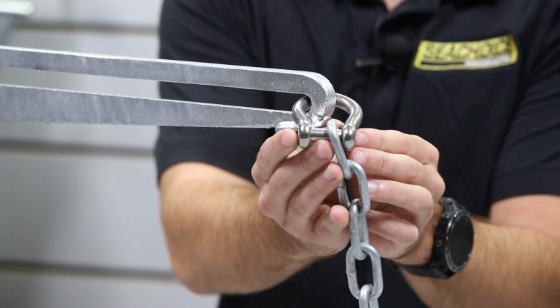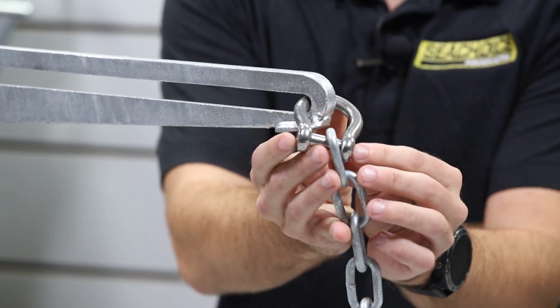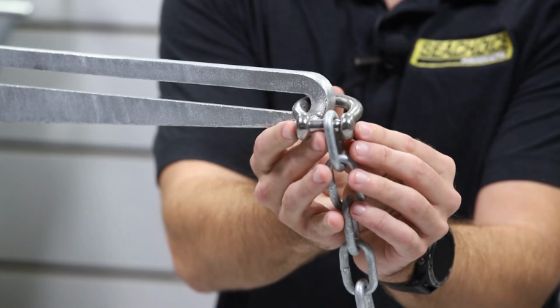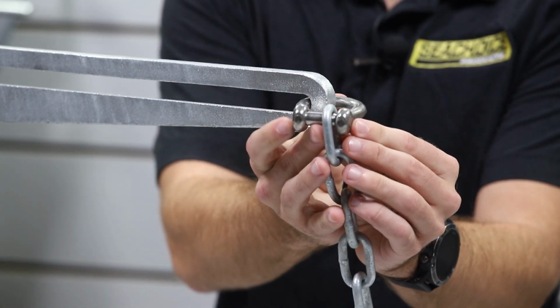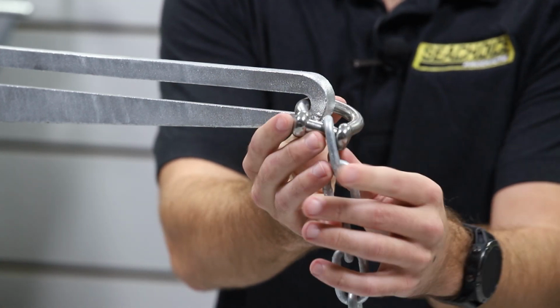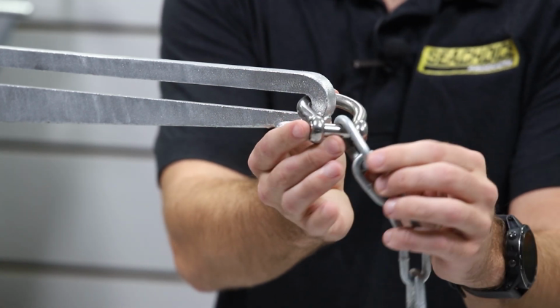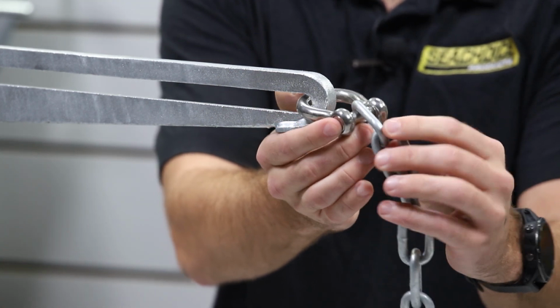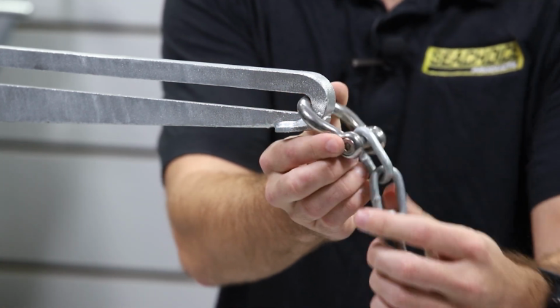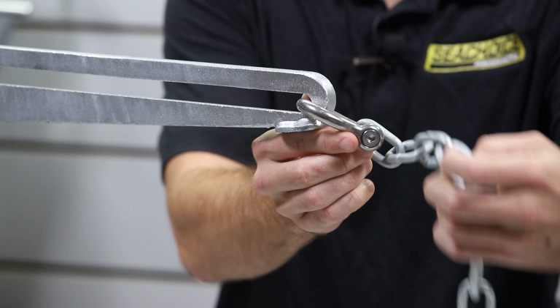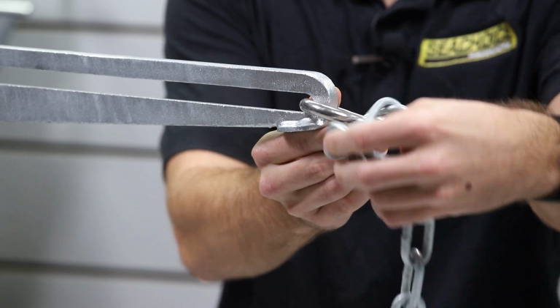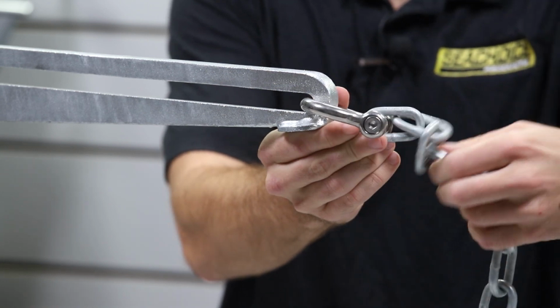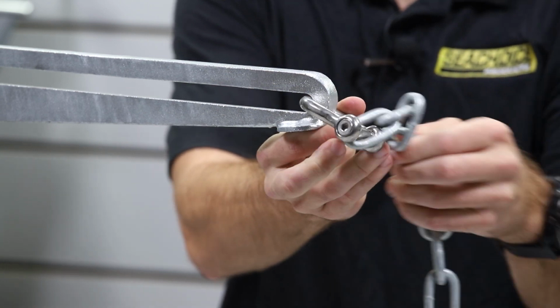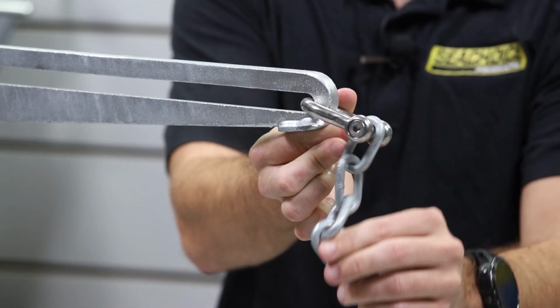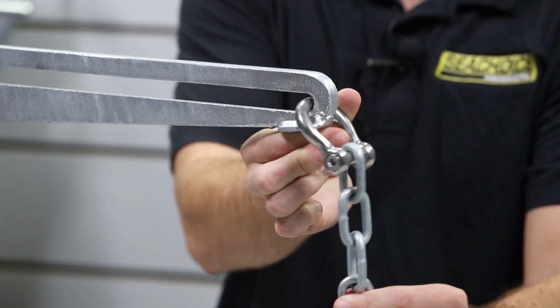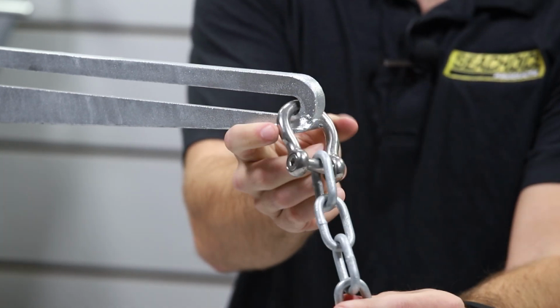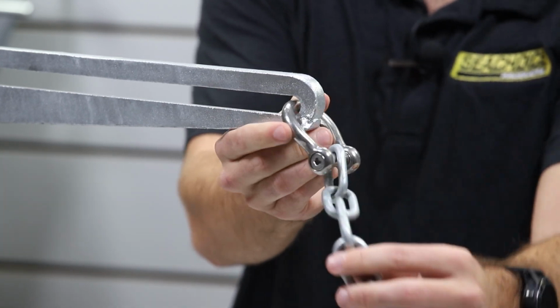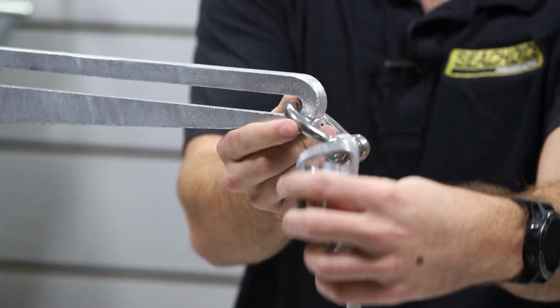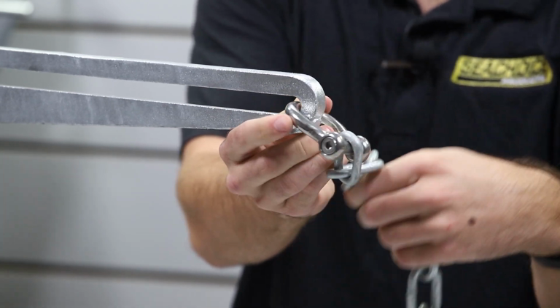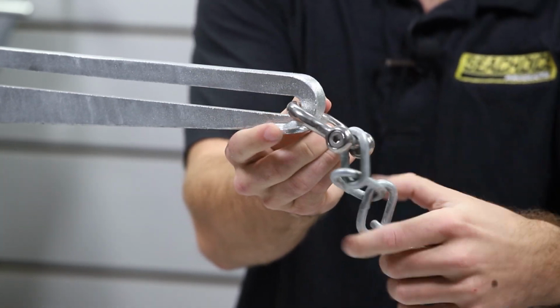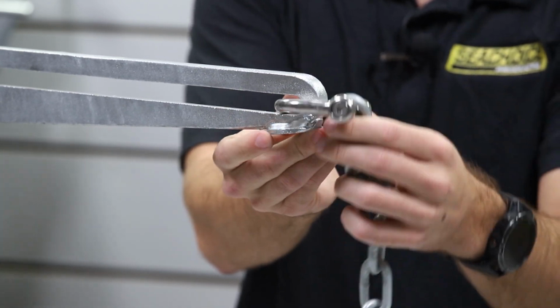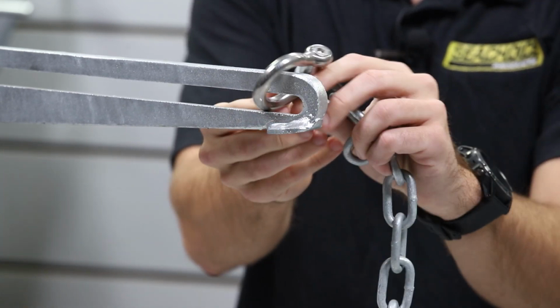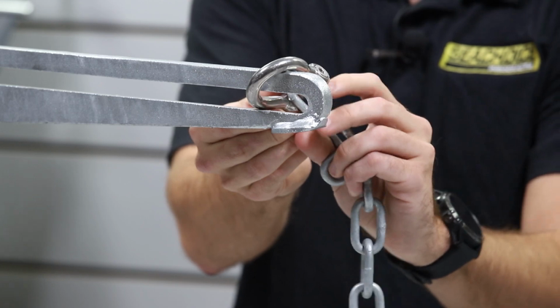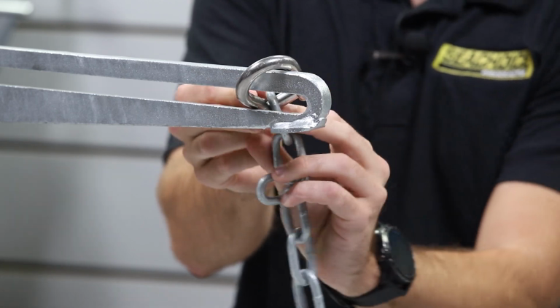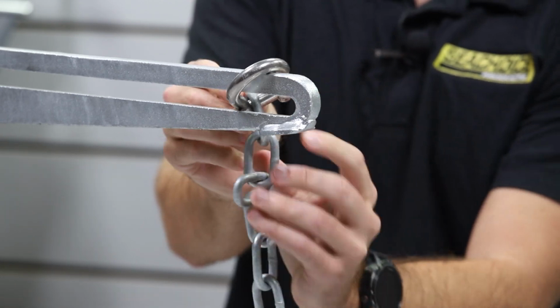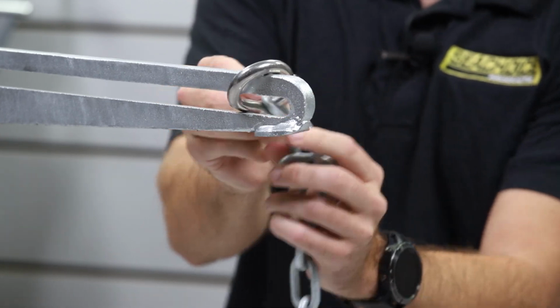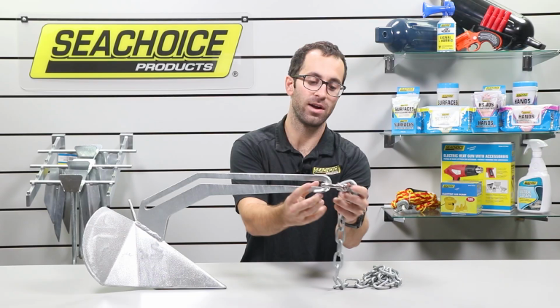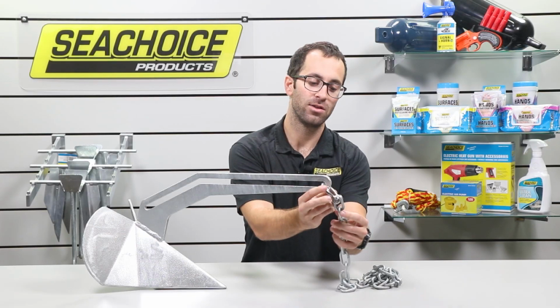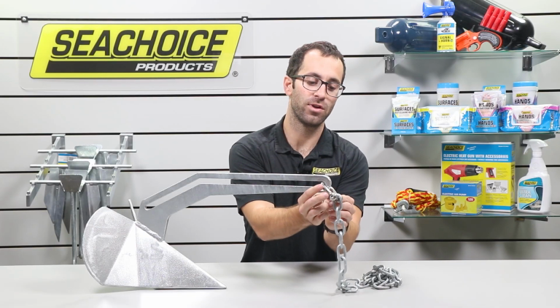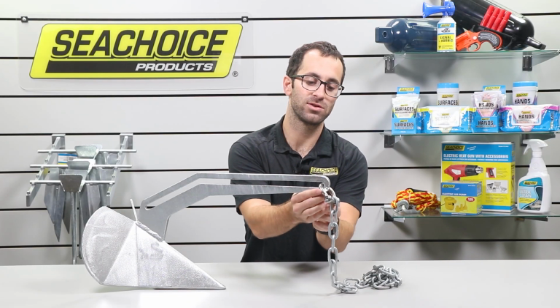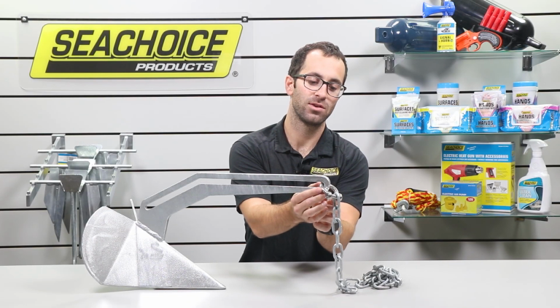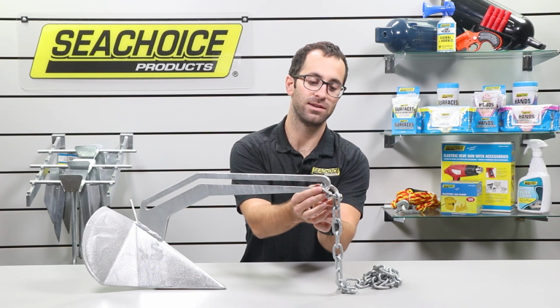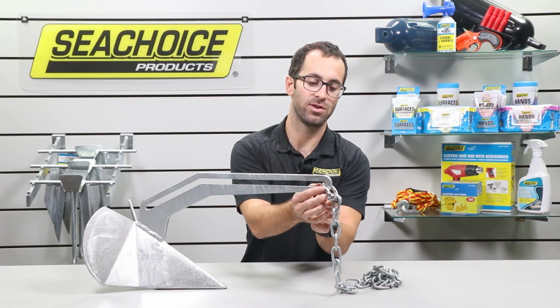By having it flush, there's less chance of your chain getting wrapped along the sides, getting caught anywhere — maybe even your rope or your shackle getting caught up in your anchor. Those flush mounts are a nice advantage.